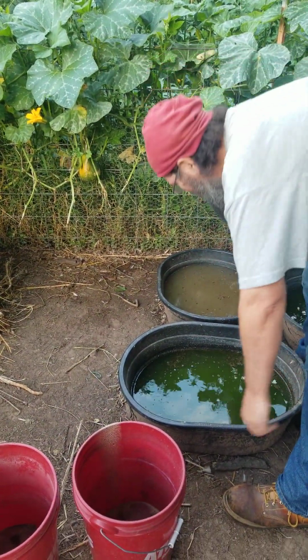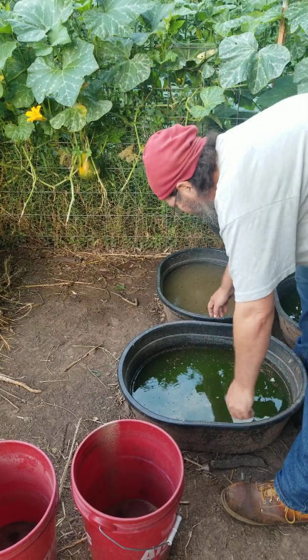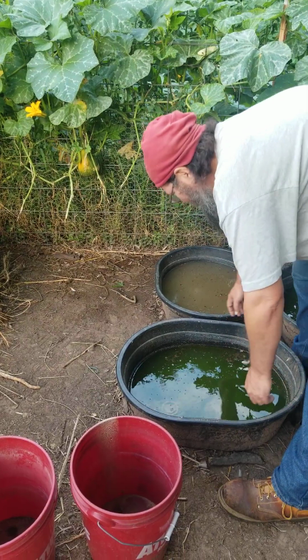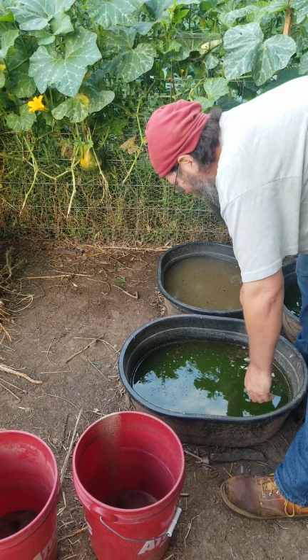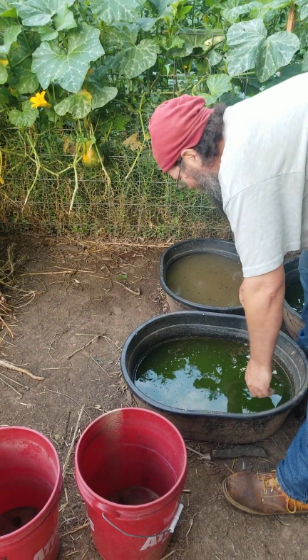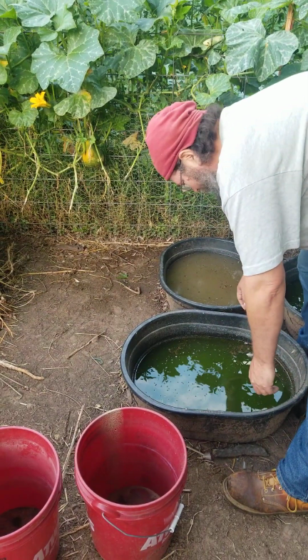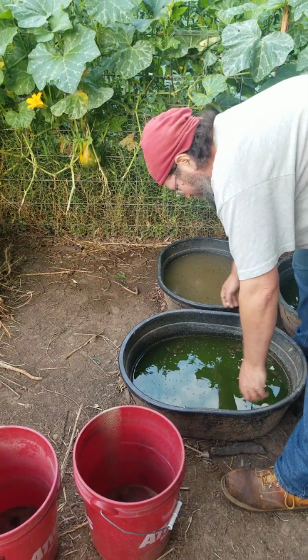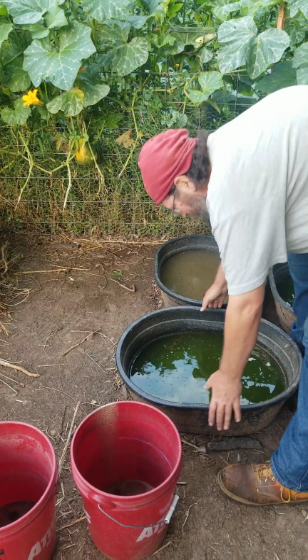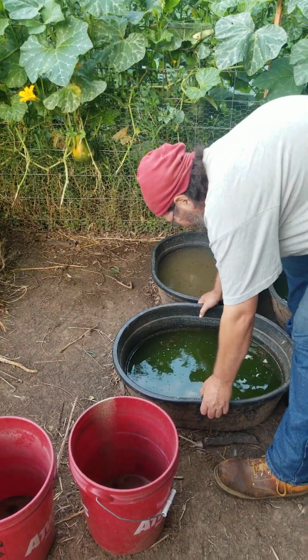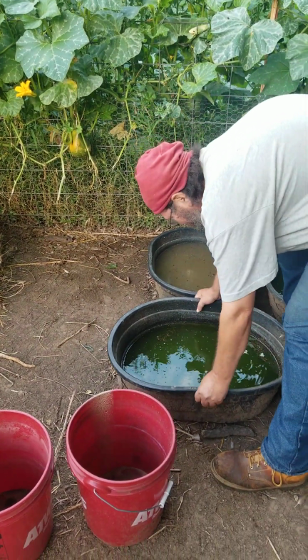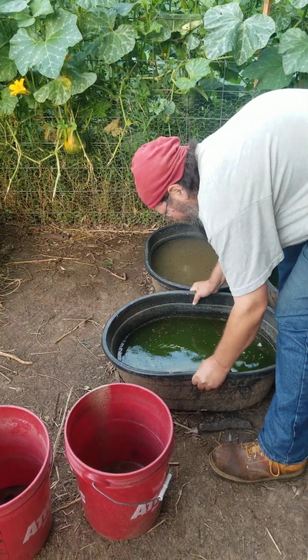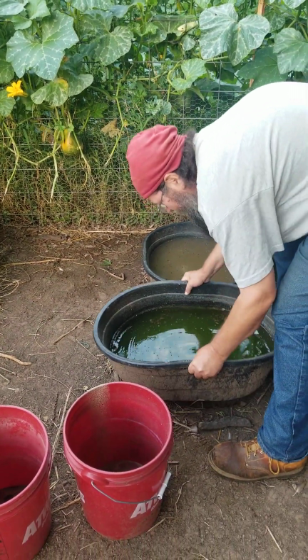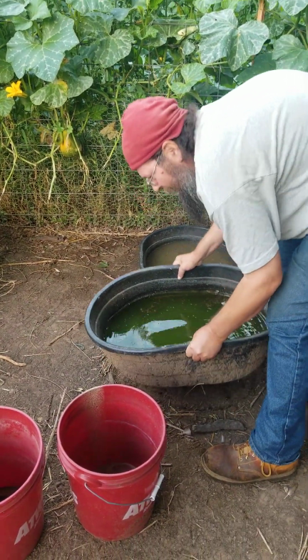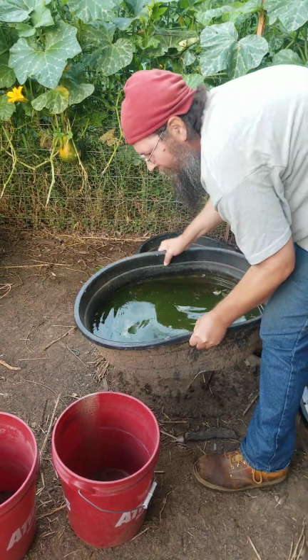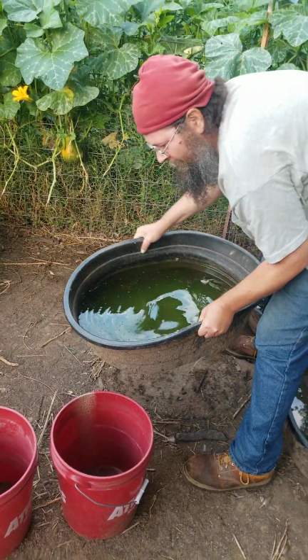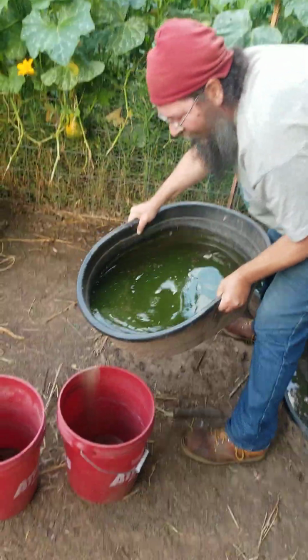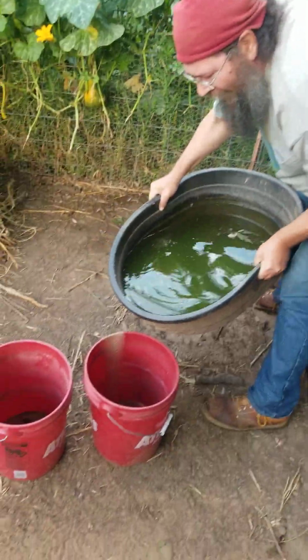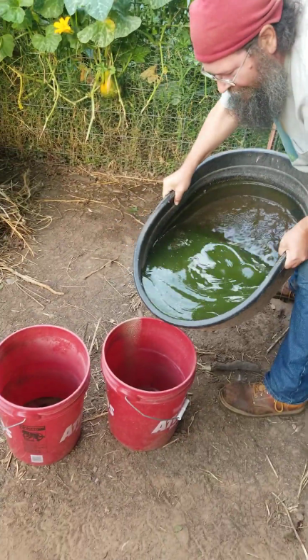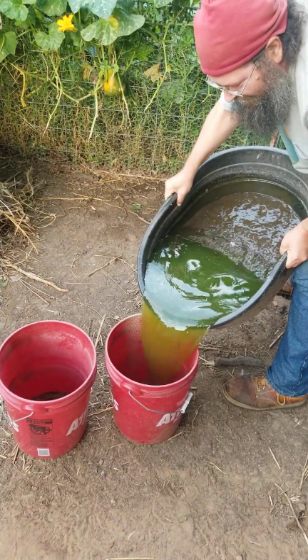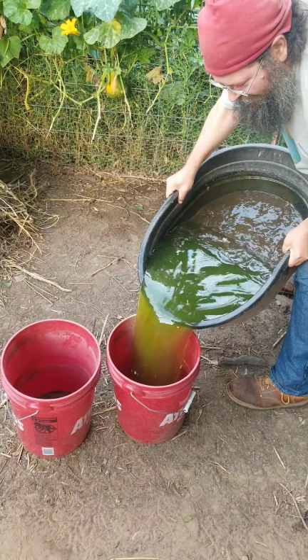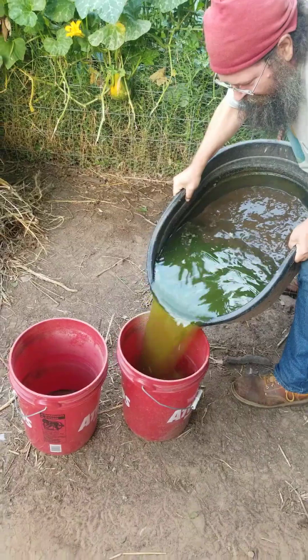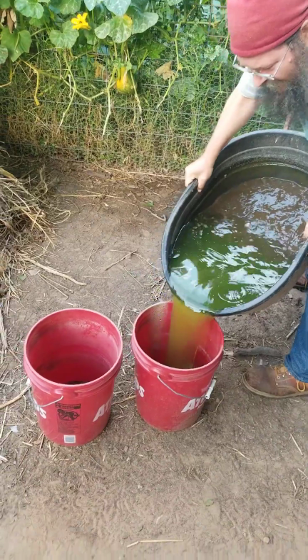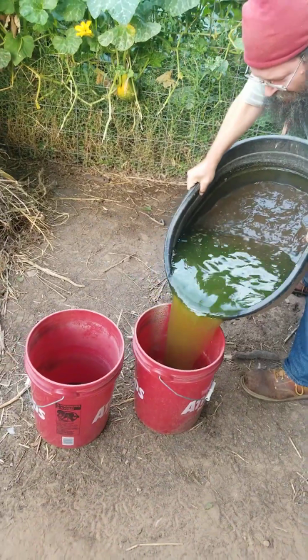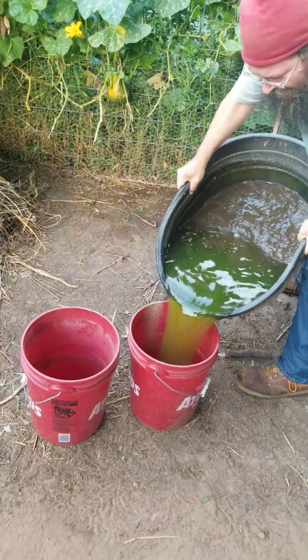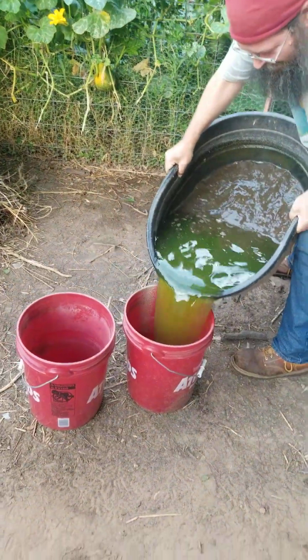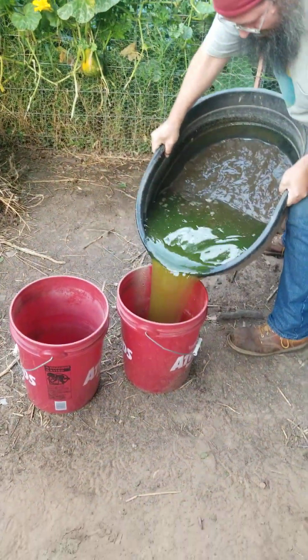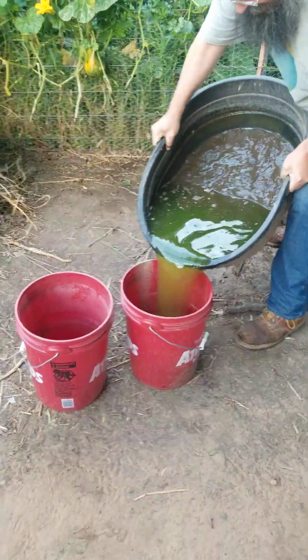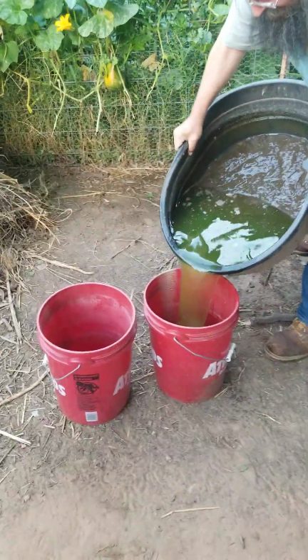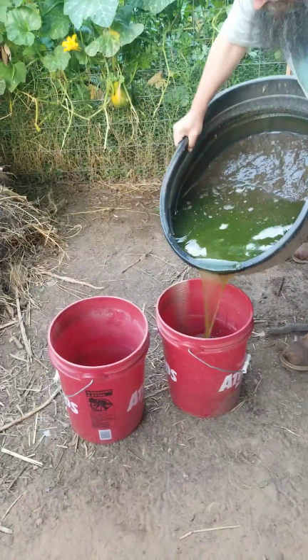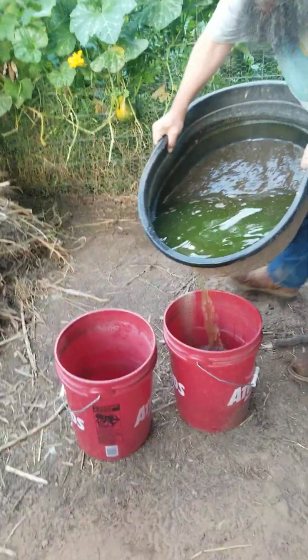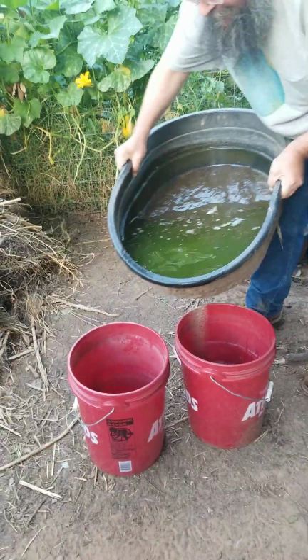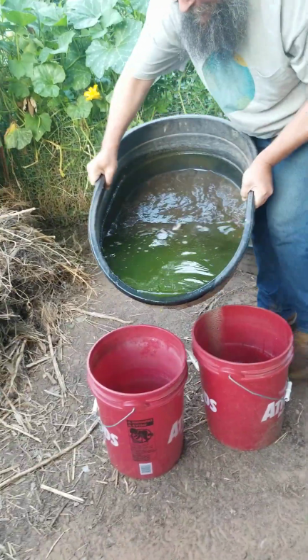It happens in soil too — the same bacteria are in soil. So whenever you're doing regular compost, that same sort of transformation takes place, but it happens a lot faster in an aqueous environment because the bacteria can move around easily in the water. Aqueous is another word for water. Aqua. See, it's green.